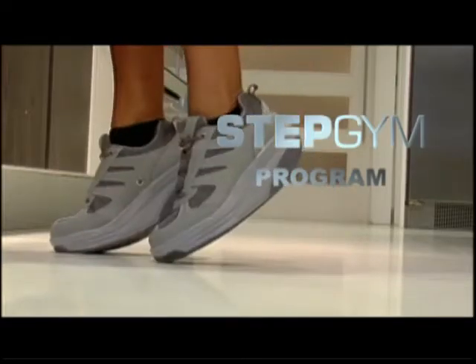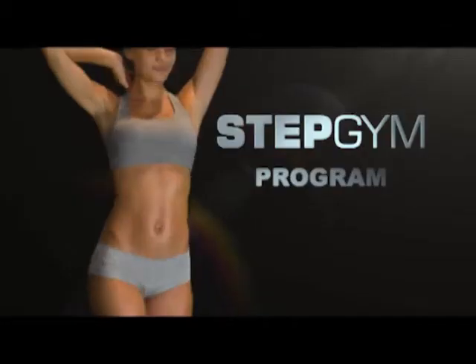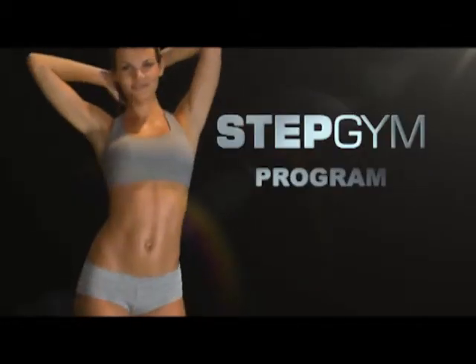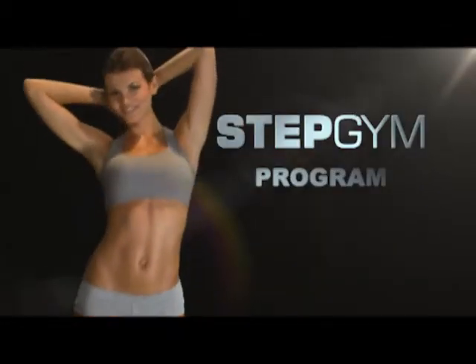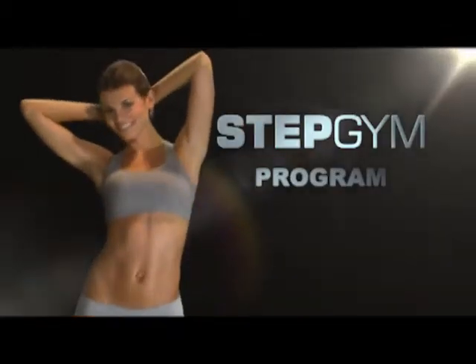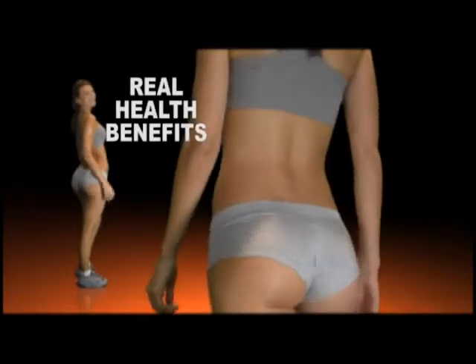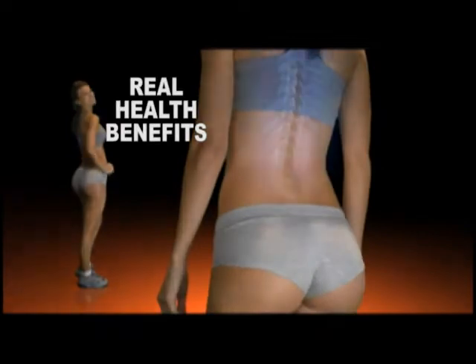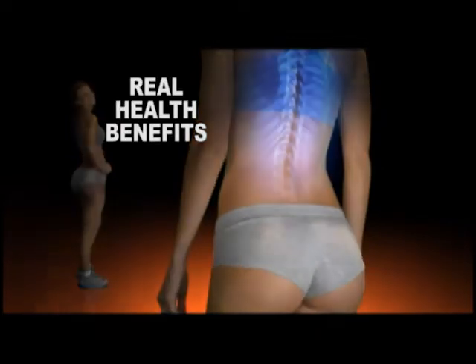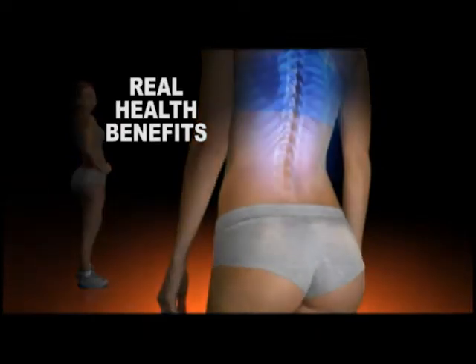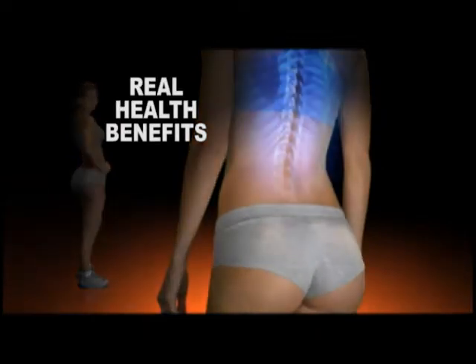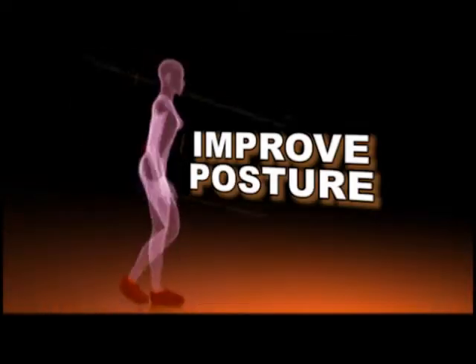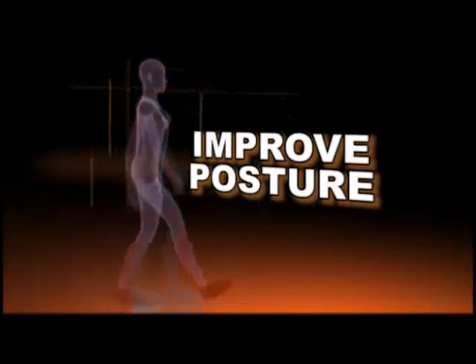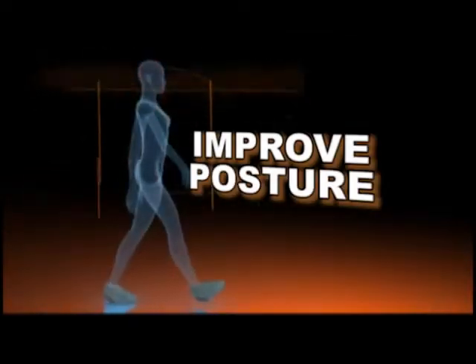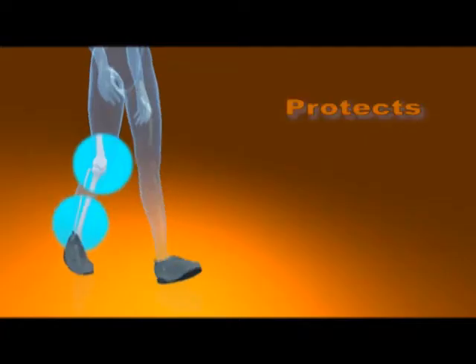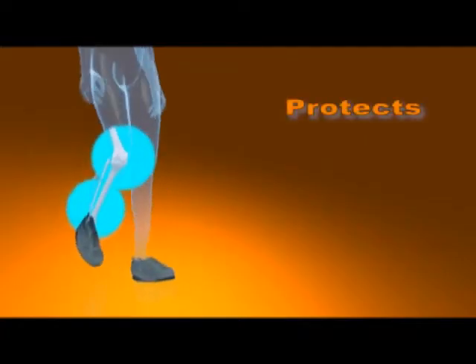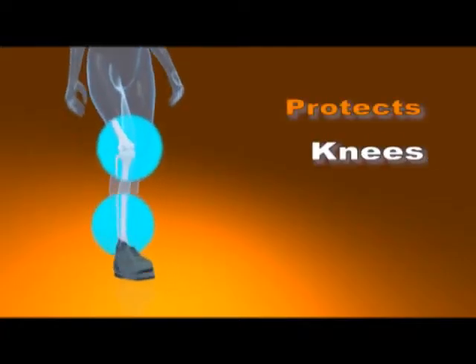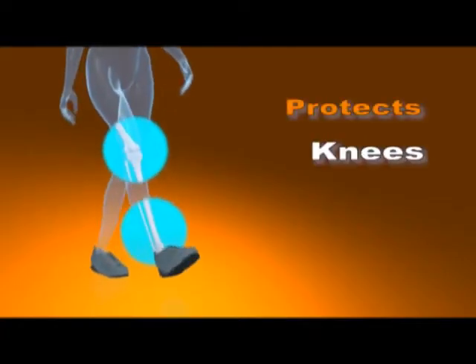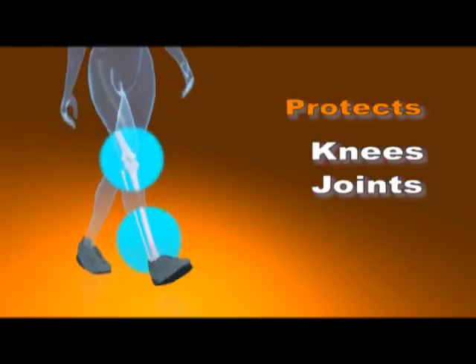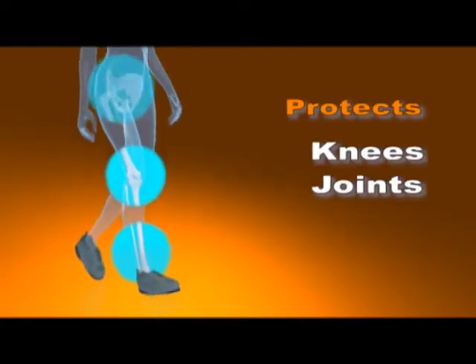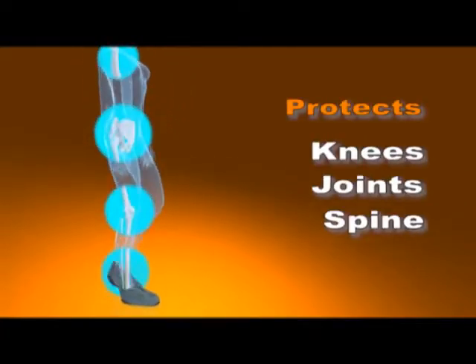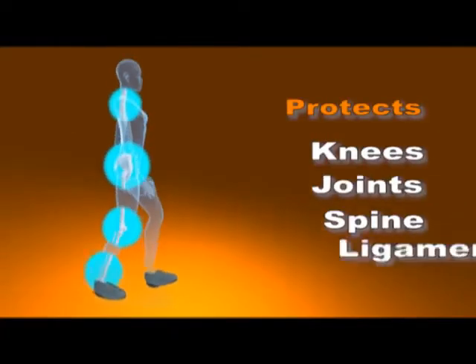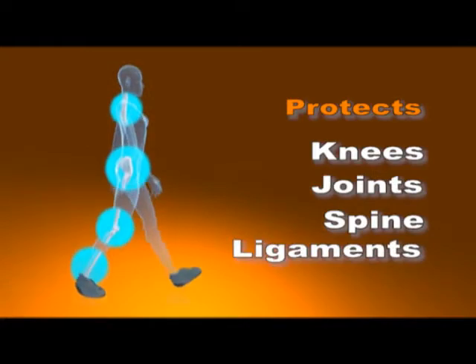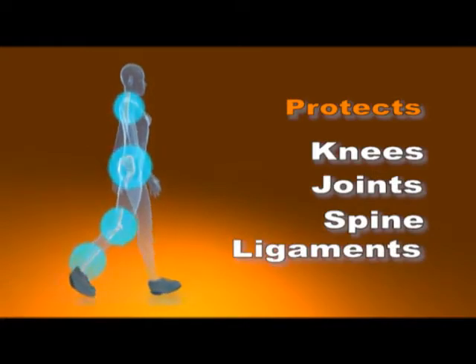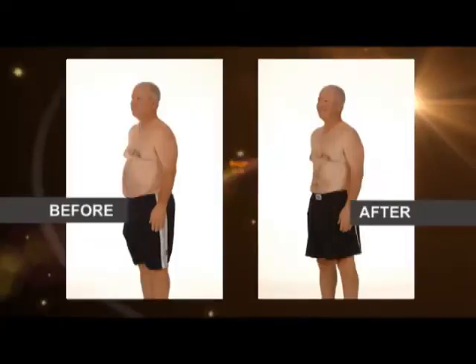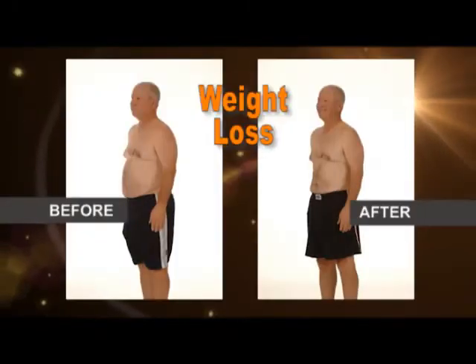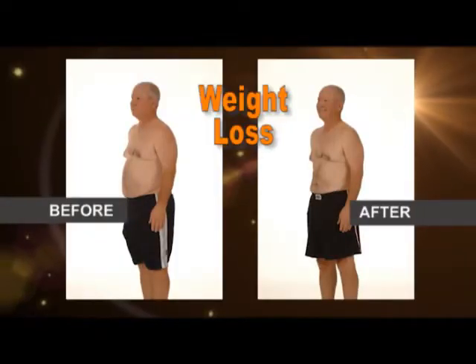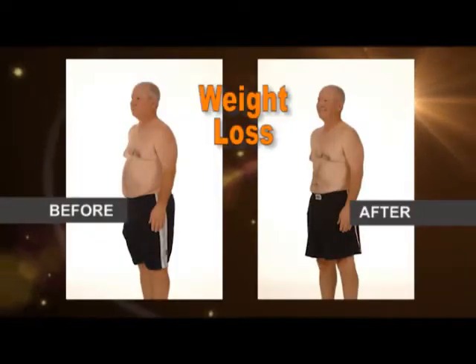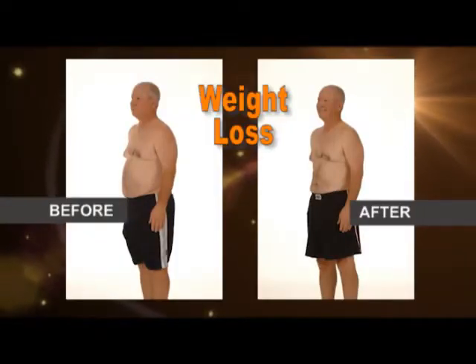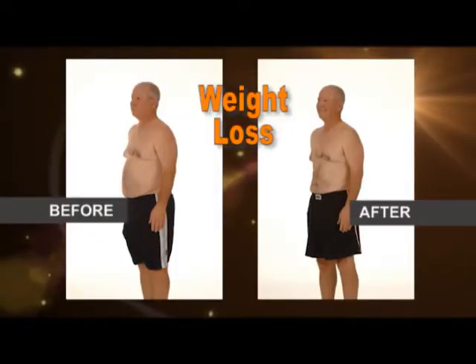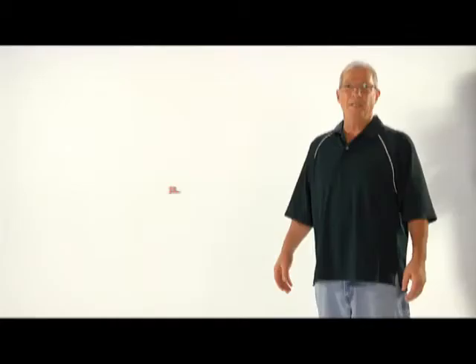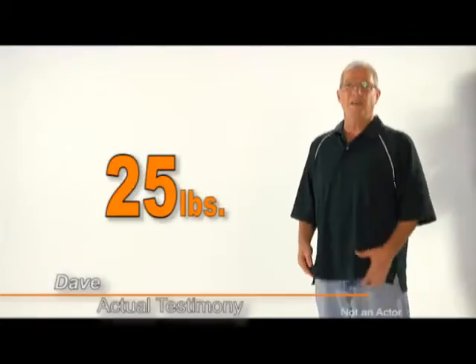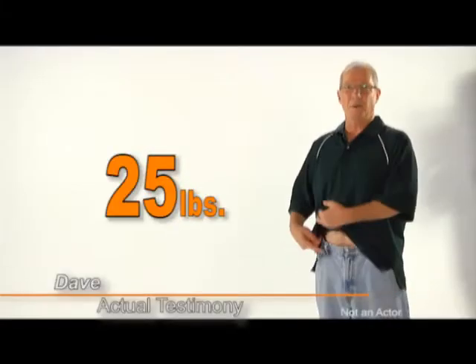With Stepgym, get not only beauty benefits, but real health benefits. Improve your posture. Protect your knees, joints, spine, and ligaments. With Stepgym, I've lost 25 pounds and 3 inches off my waist.